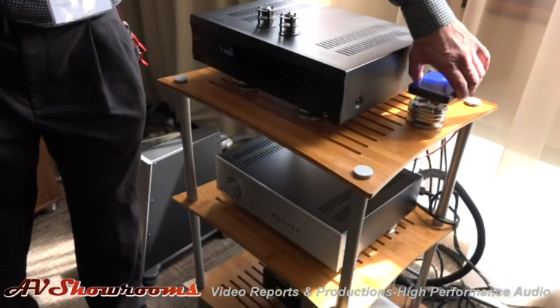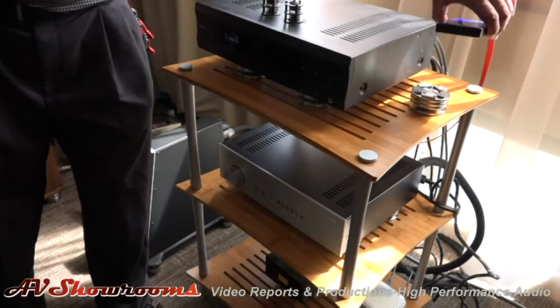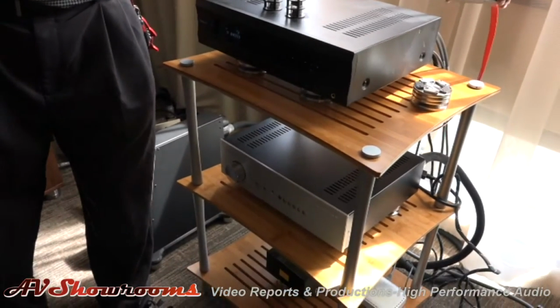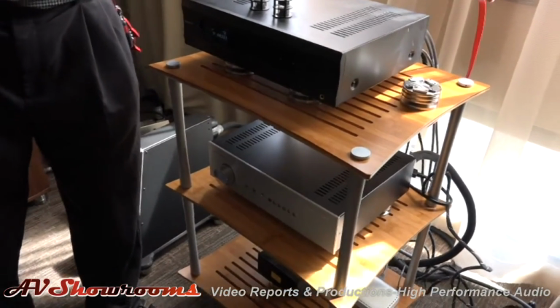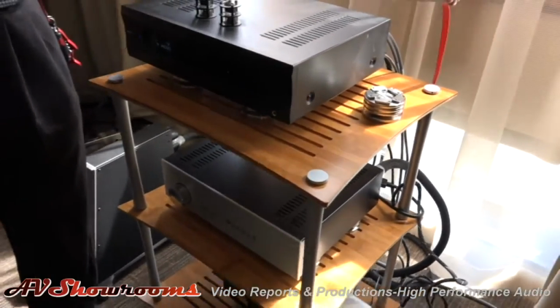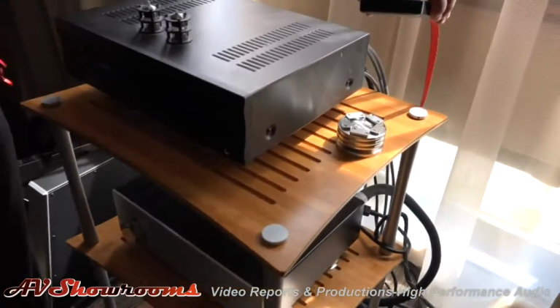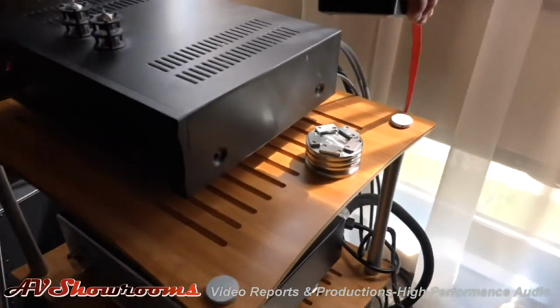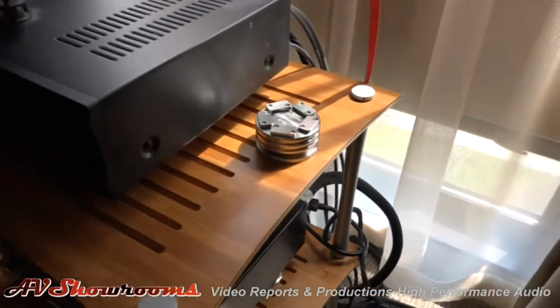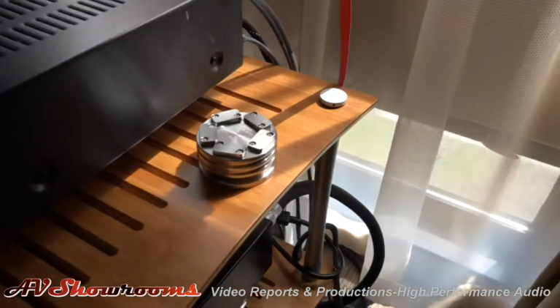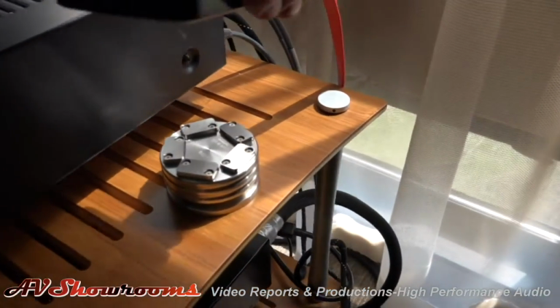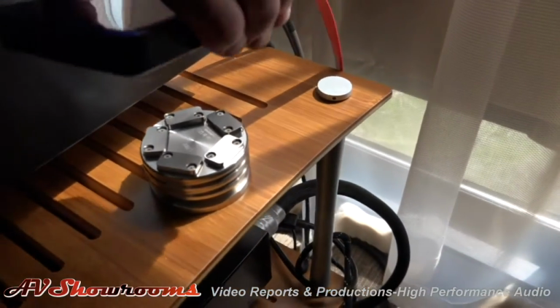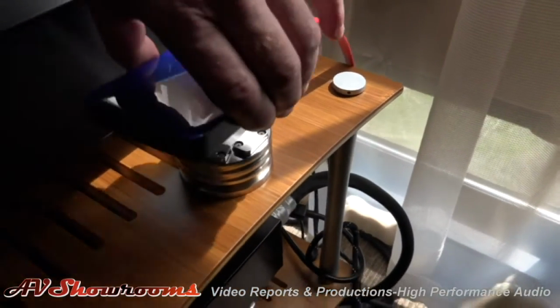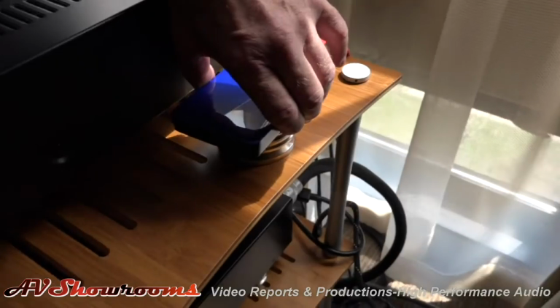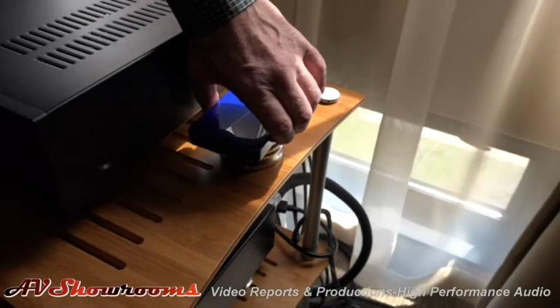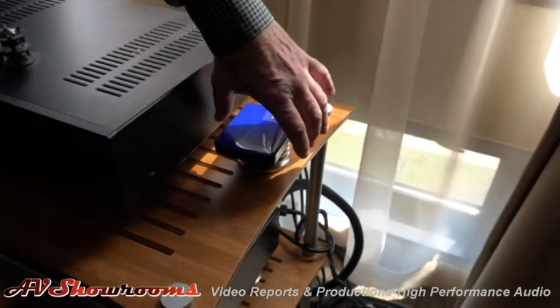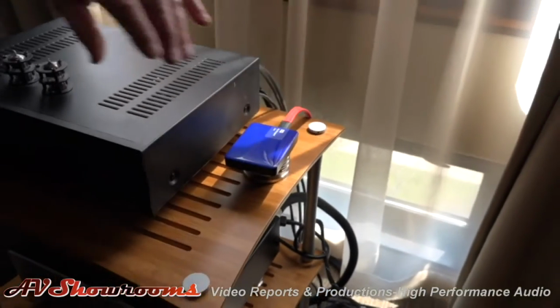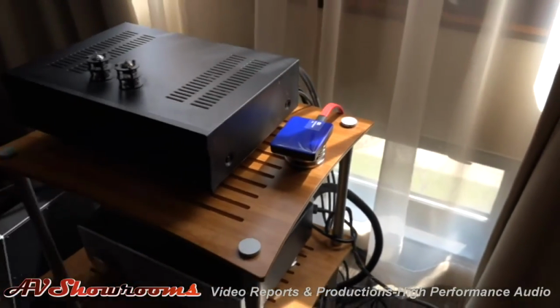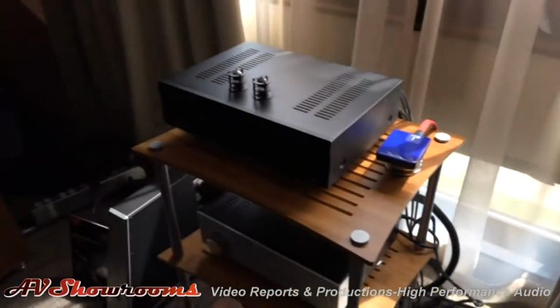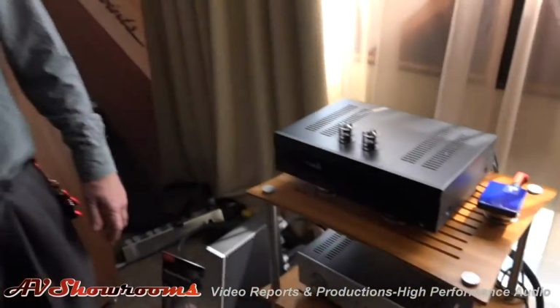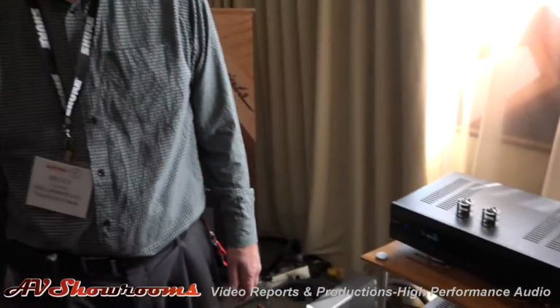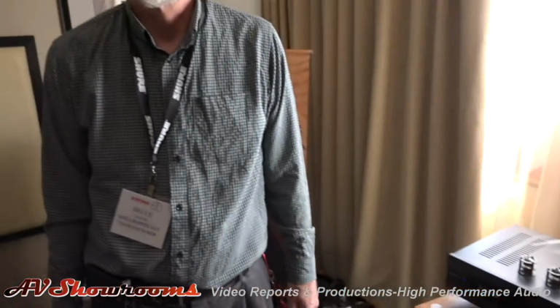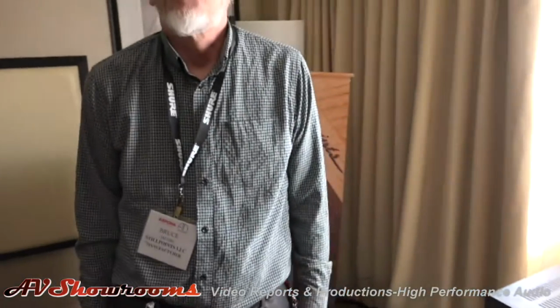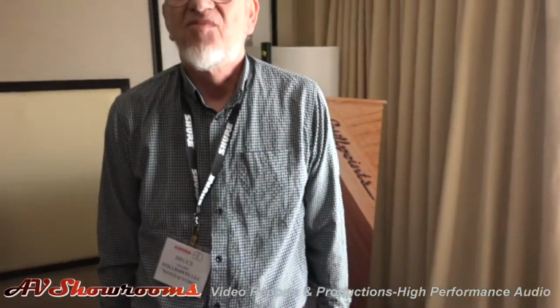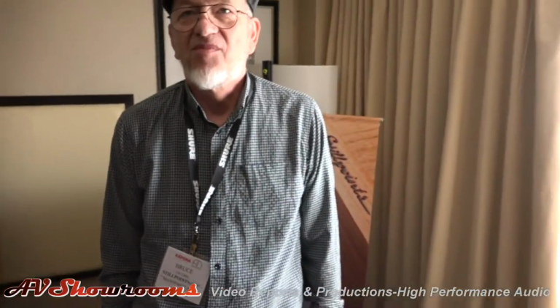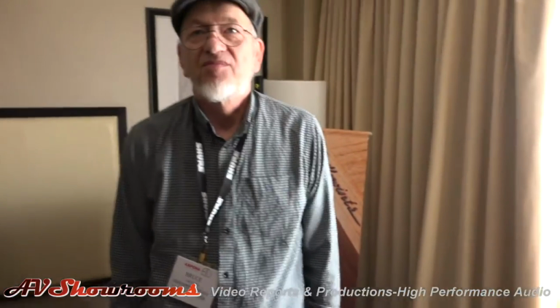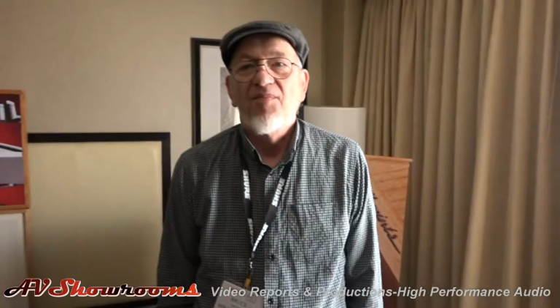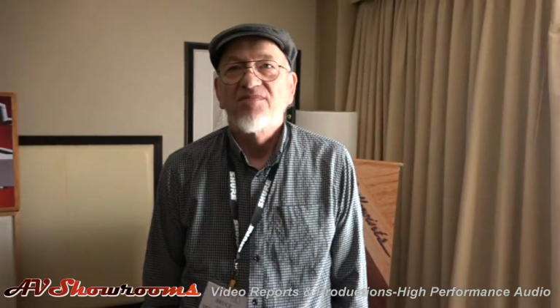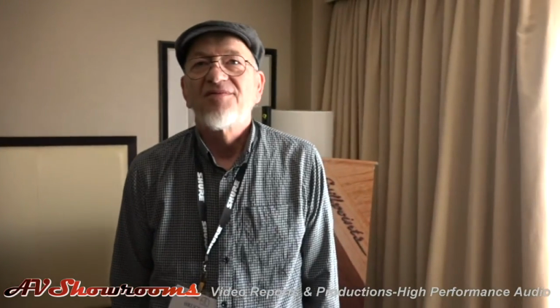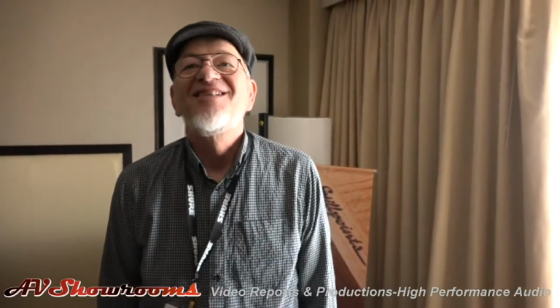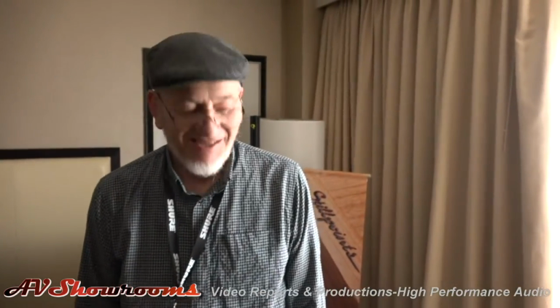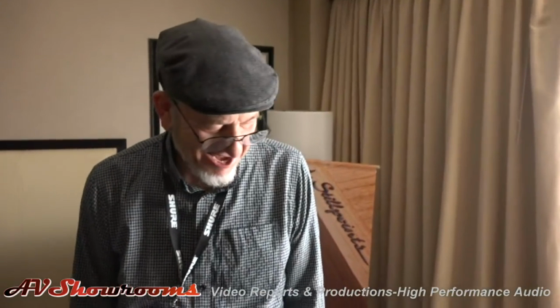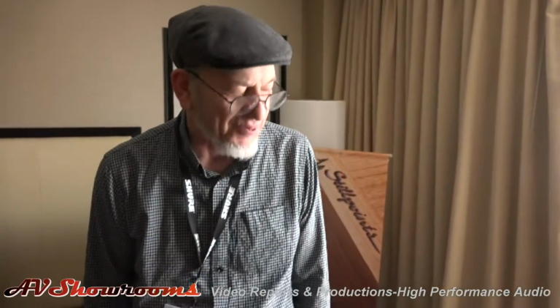And everything is isolated on Still Points, of course, including the cute little hard drive. As I say to everybody: Still Points are not an accessory, they are a necessity. Thank you, Peter.